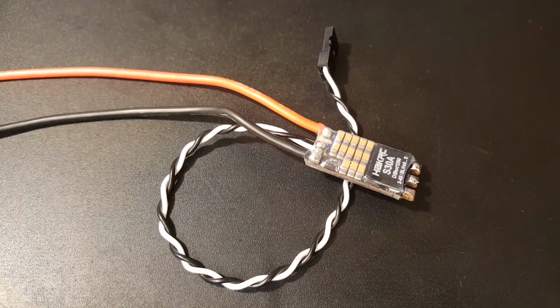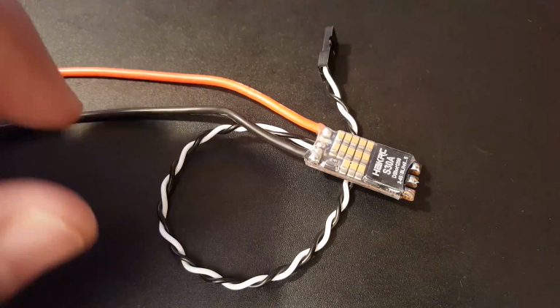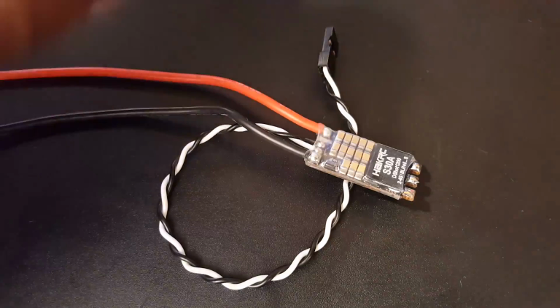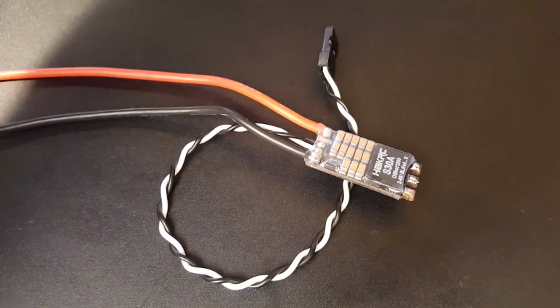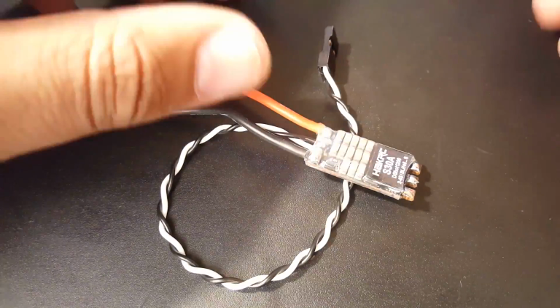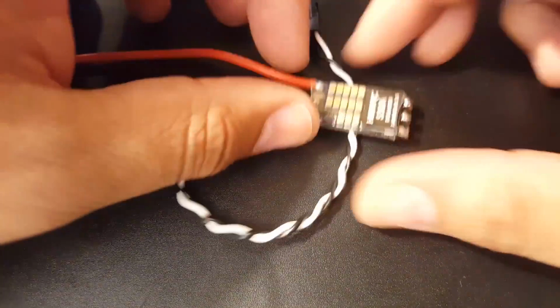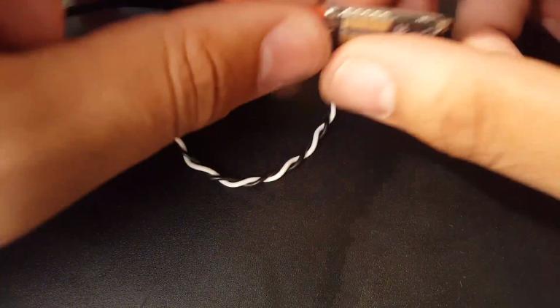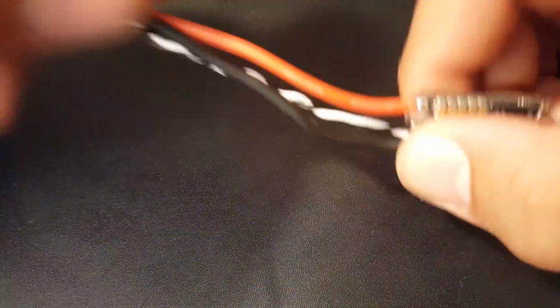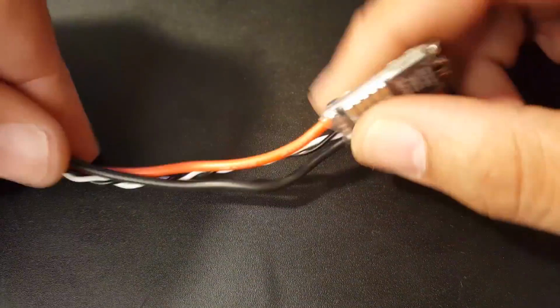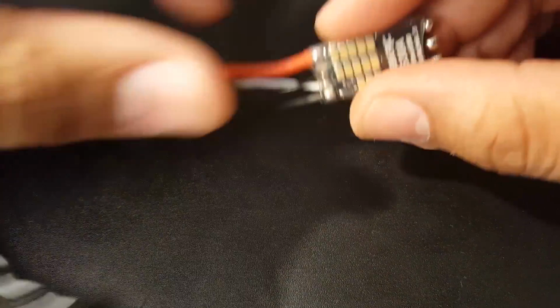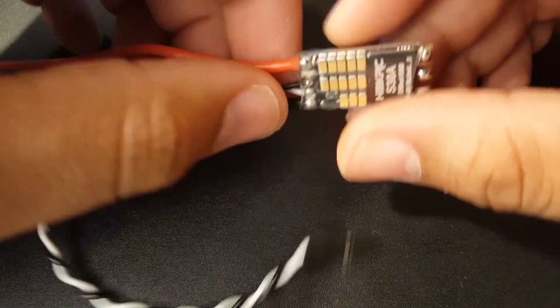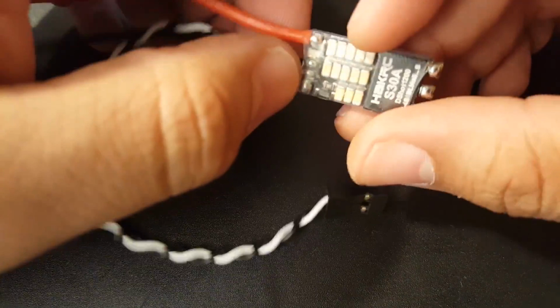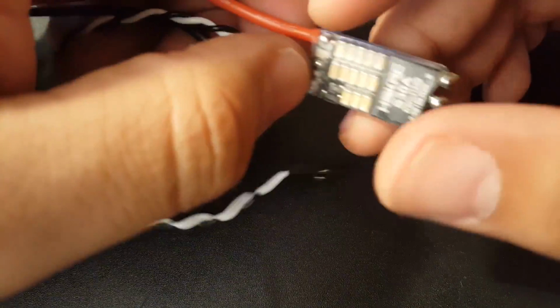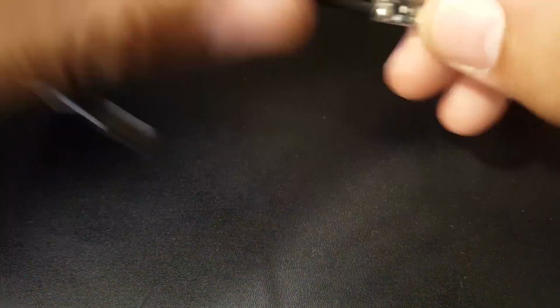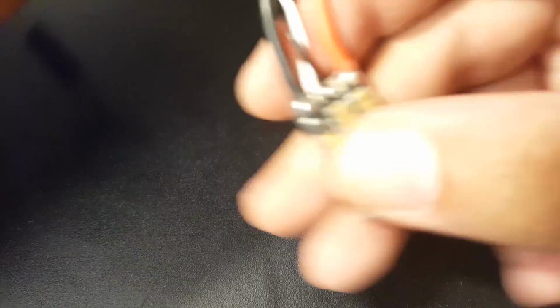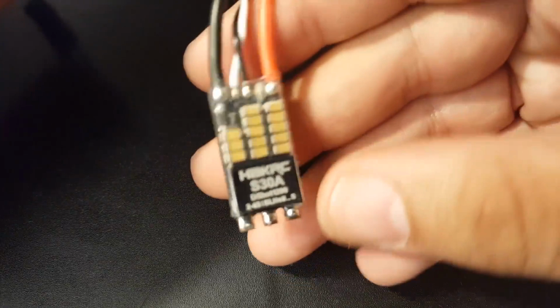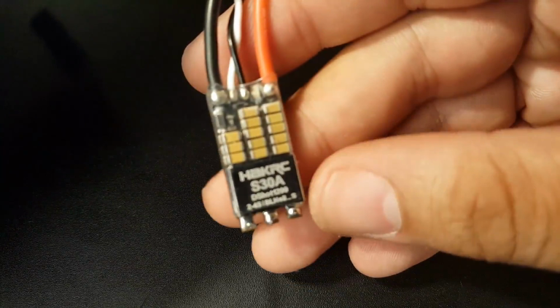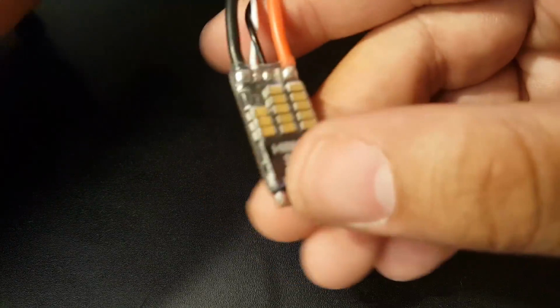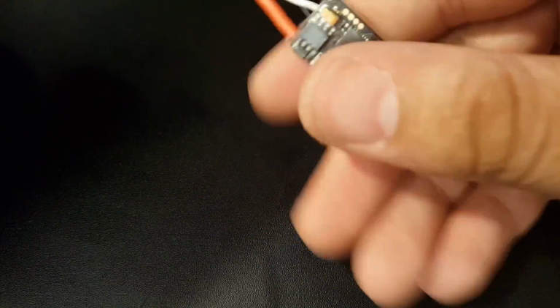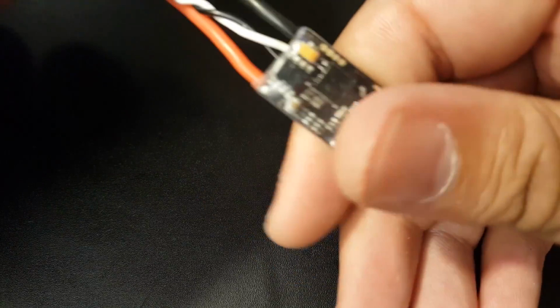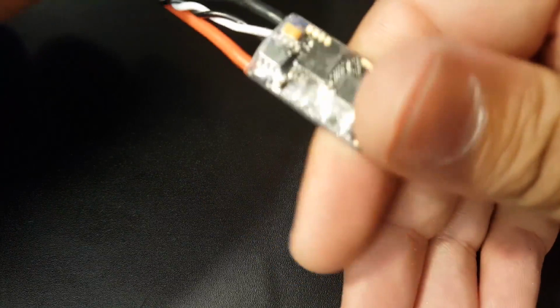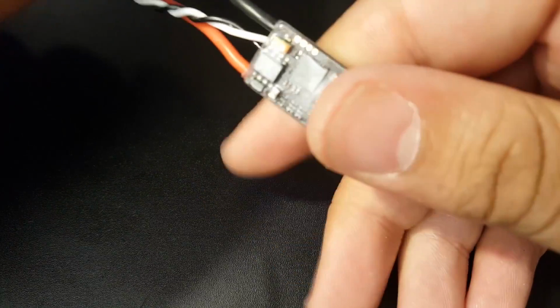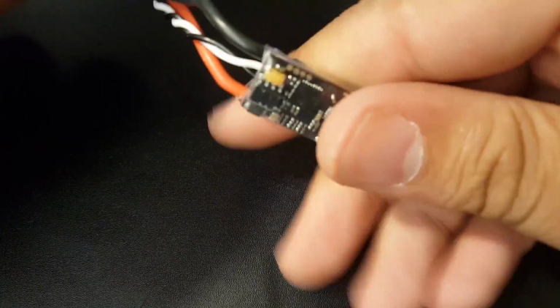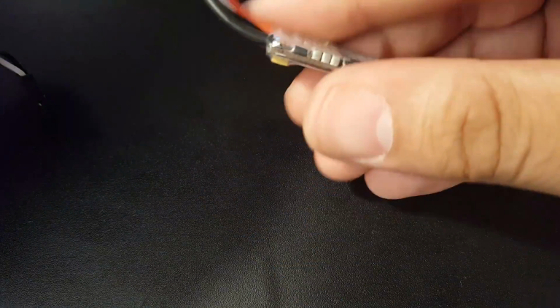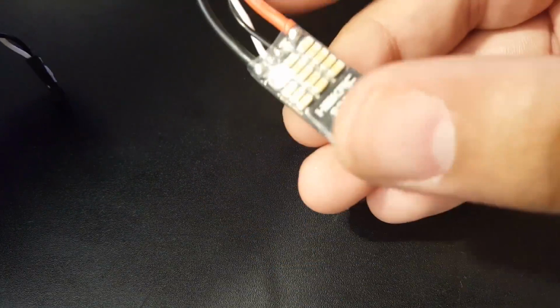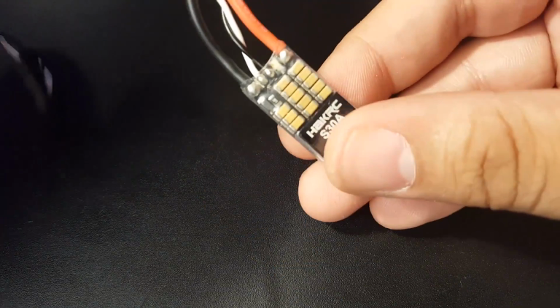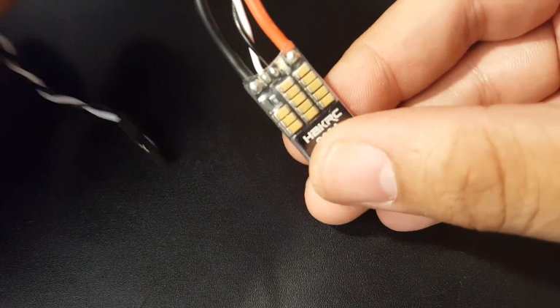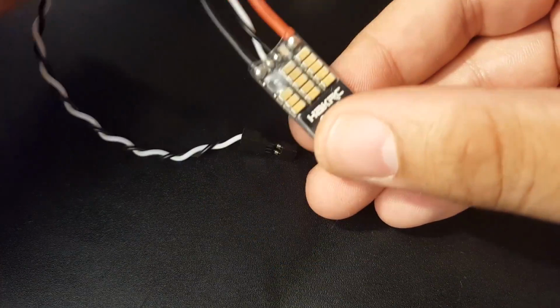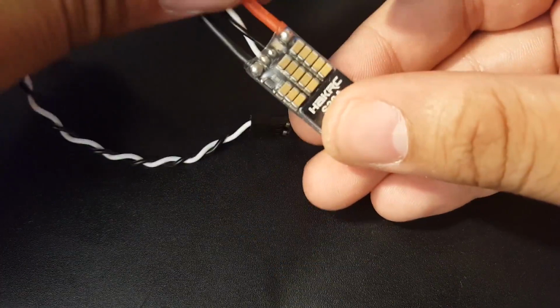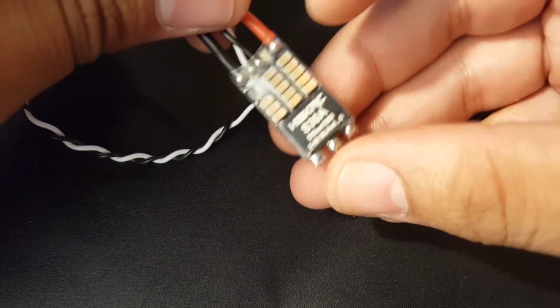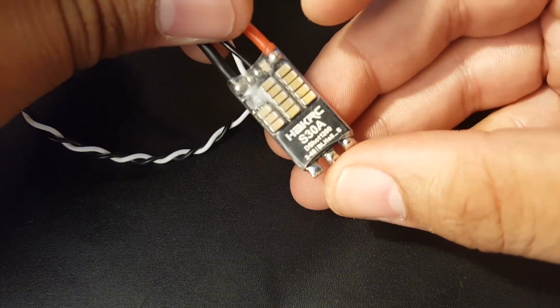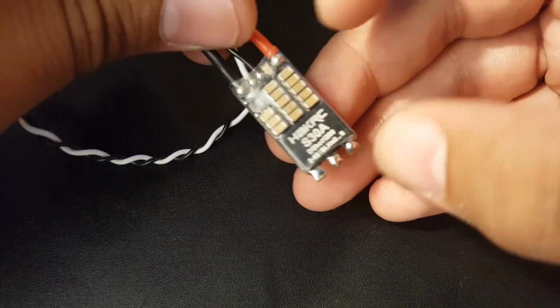Hi guys, welcome back to my channel. I haven't been this excited for an ESC in a while, because it's so cheap and it seems like it's going to be good. This is $11 and they're stating it's a BLHeli 32-bit ESC.